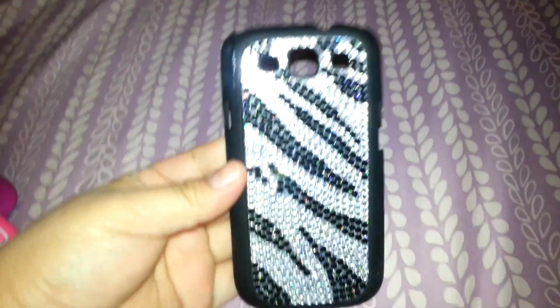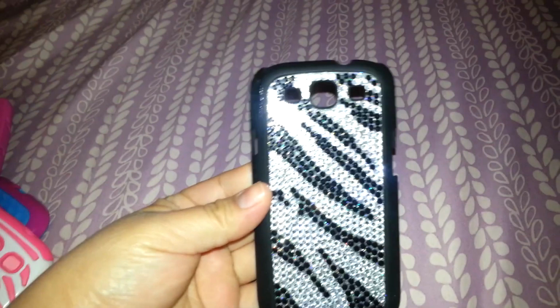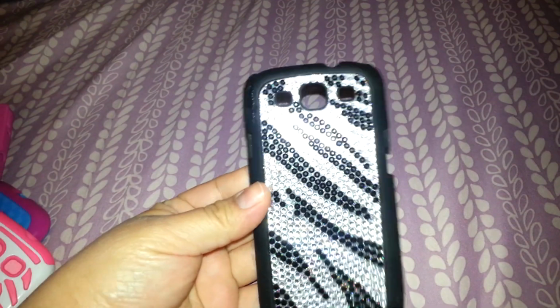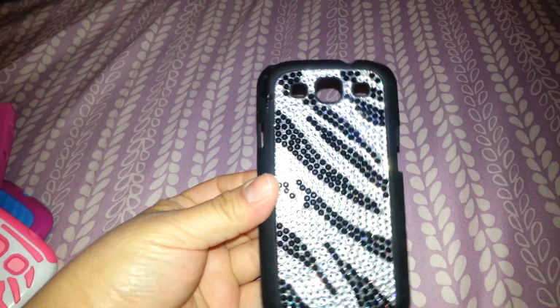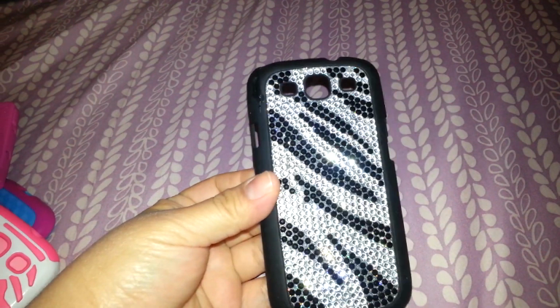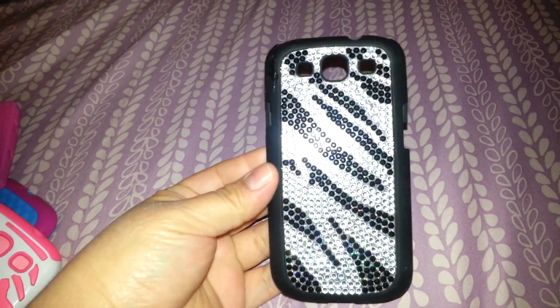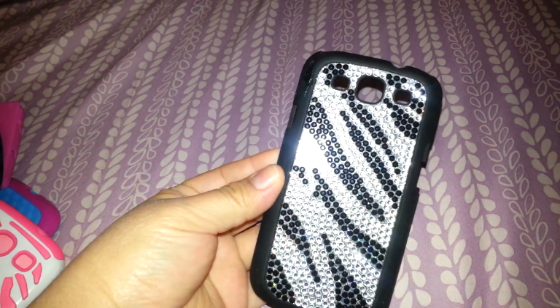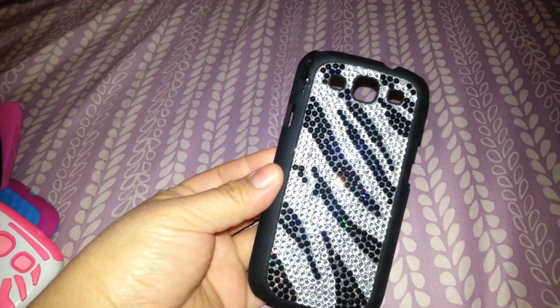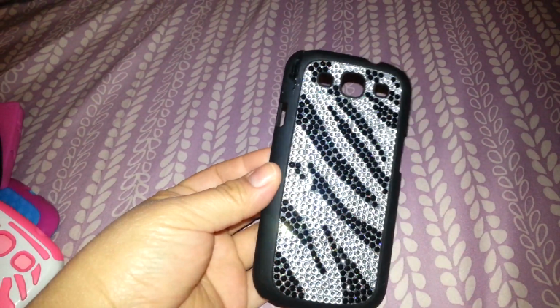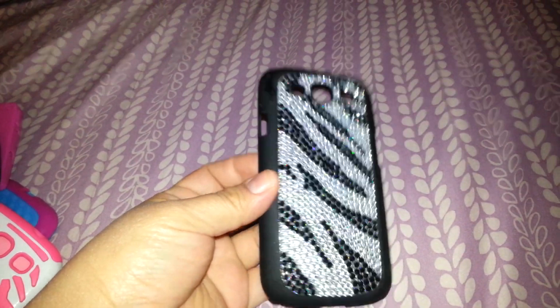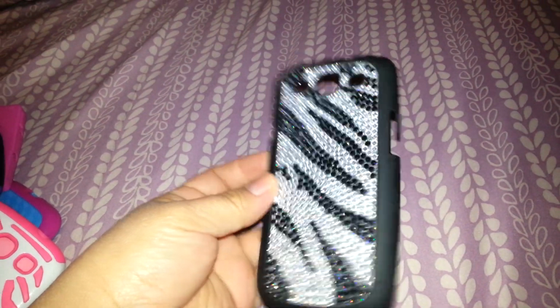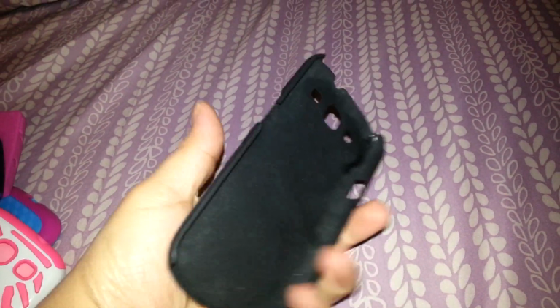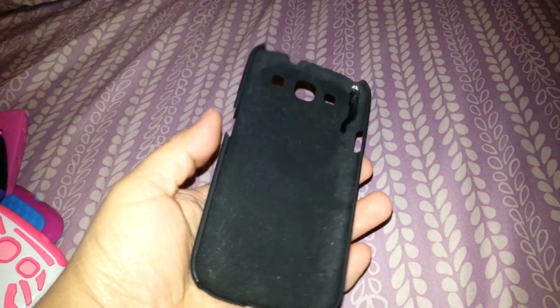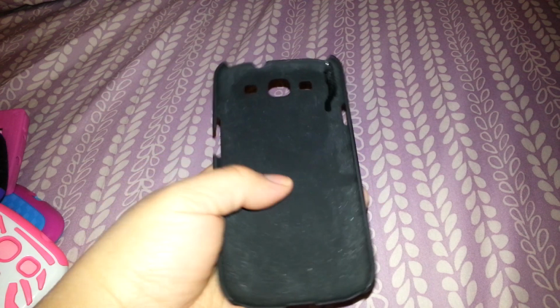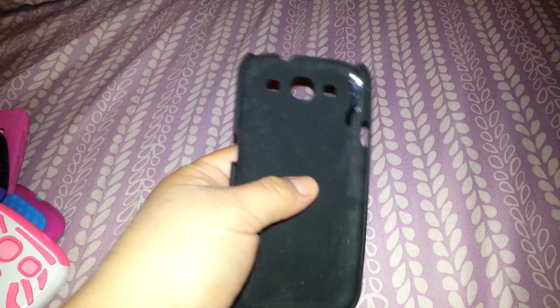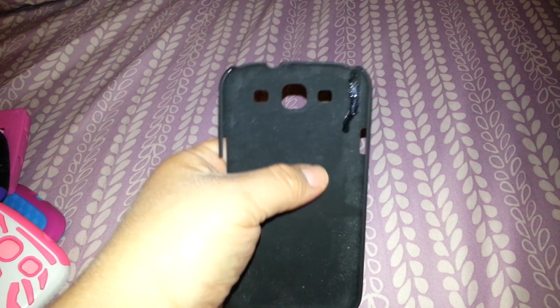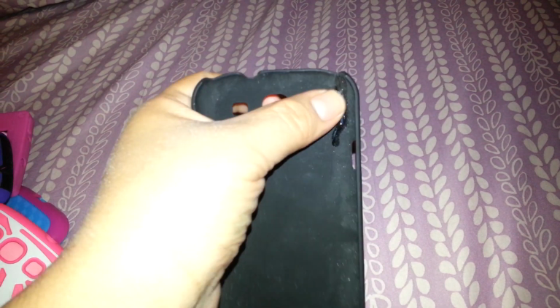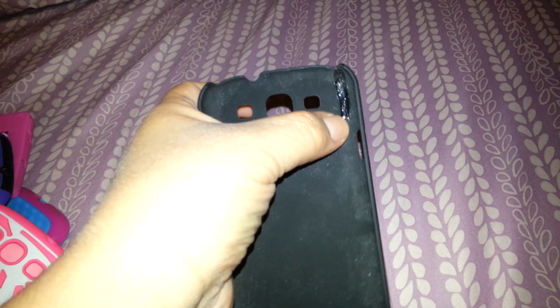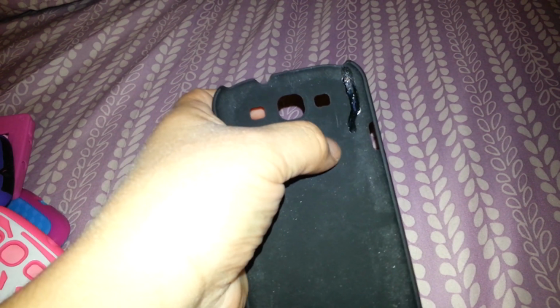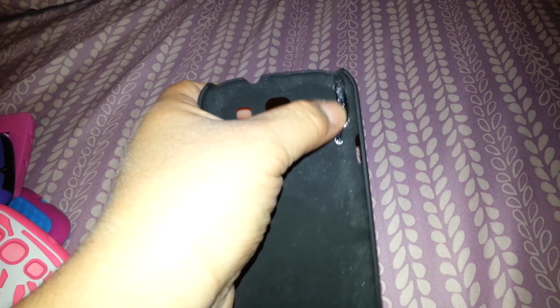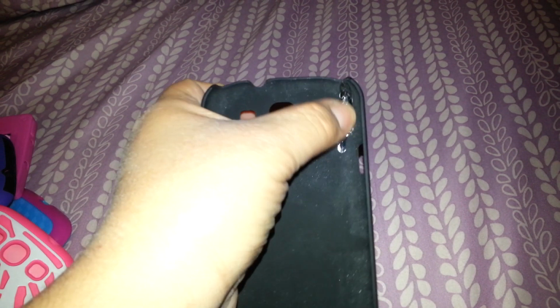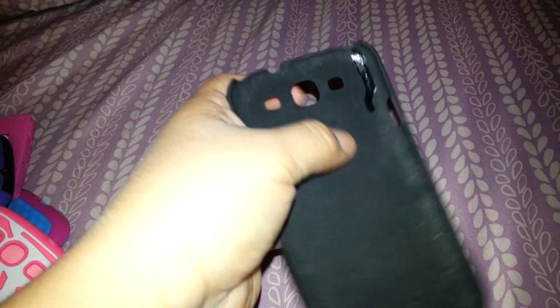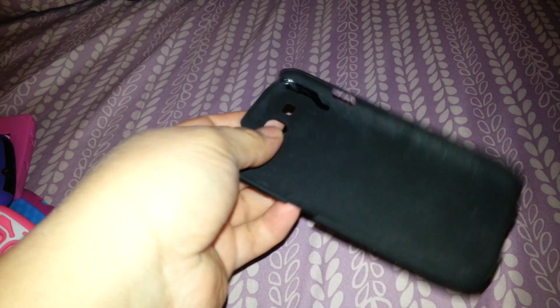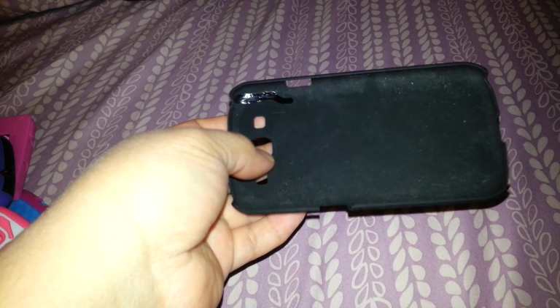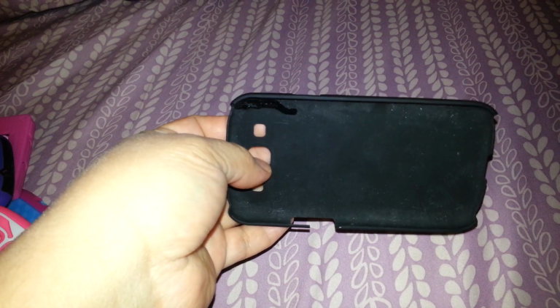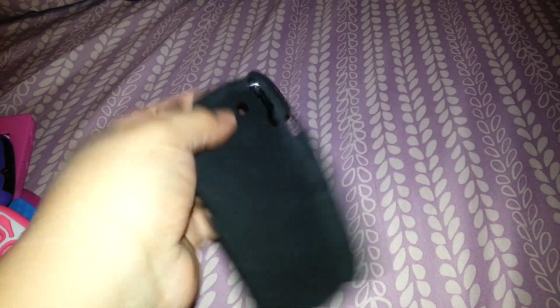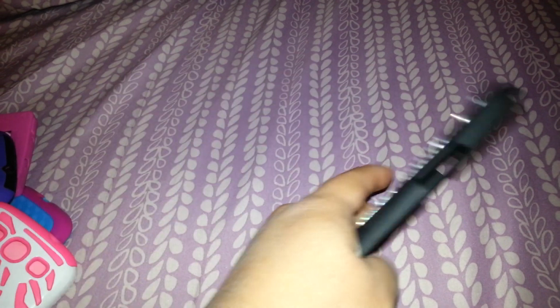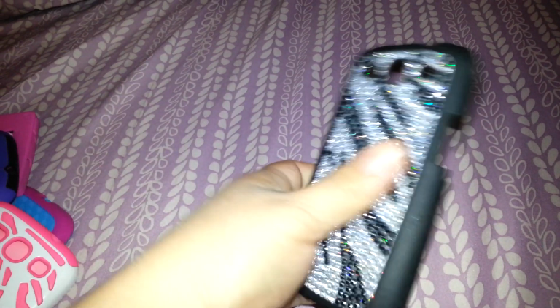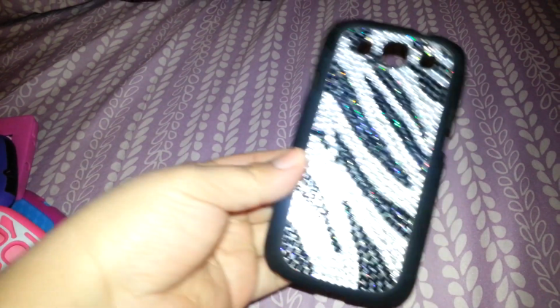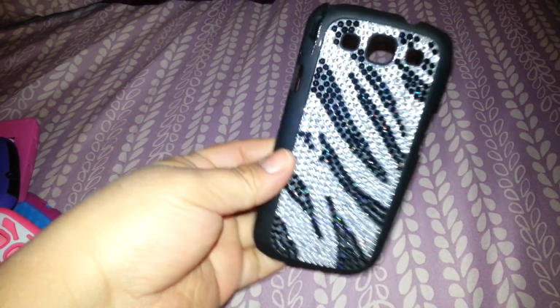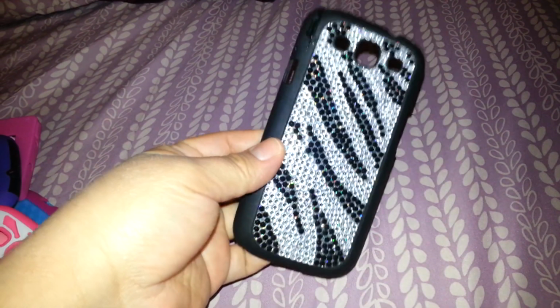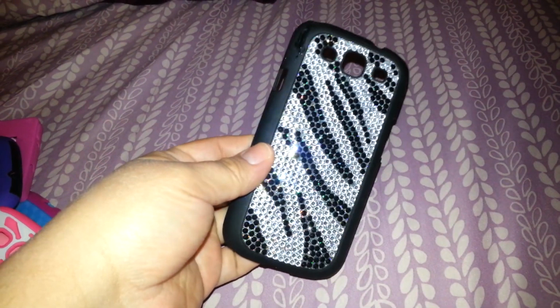First I'm going to start with this one. This case I got at Rue 21 and it's just a clip-on case. It actually broke so I put super glue on it, but it's still a really cute case. I like the back a lot — it shines a lot.